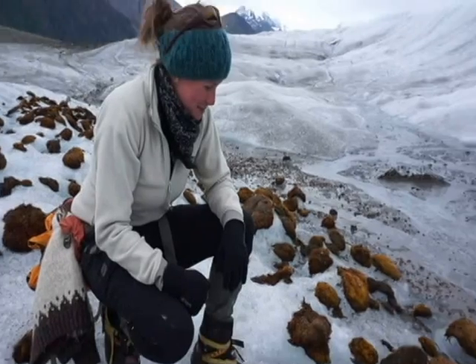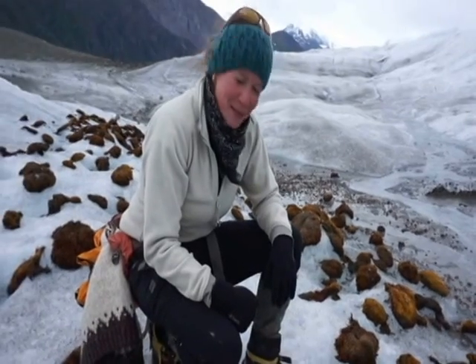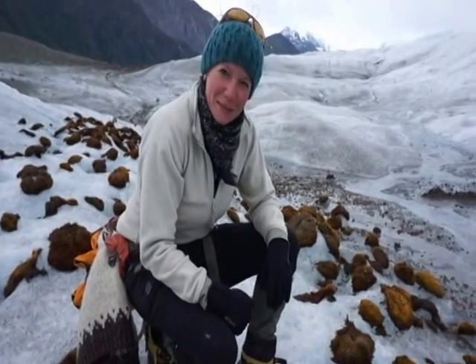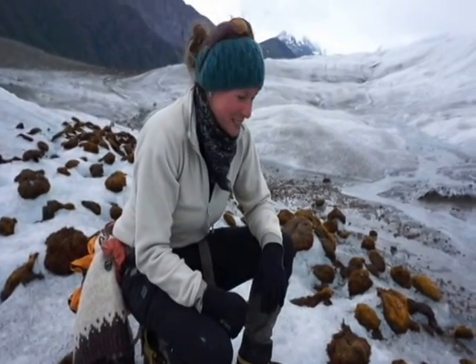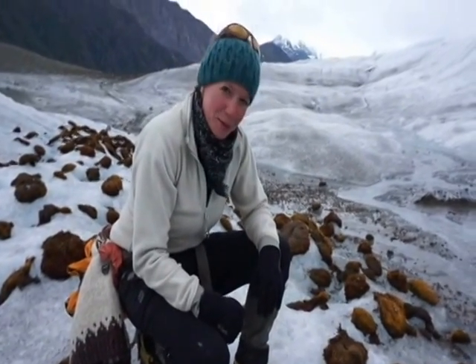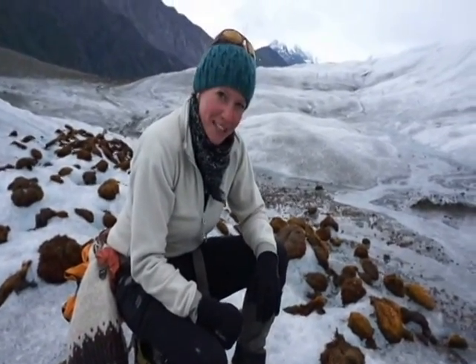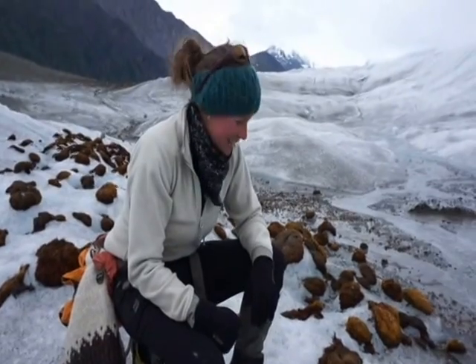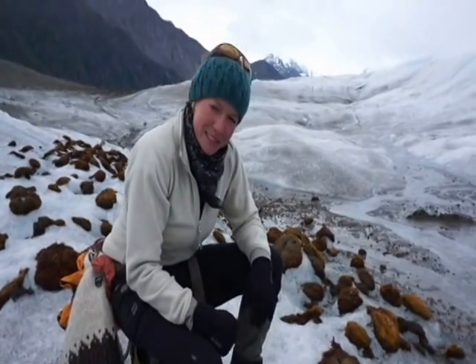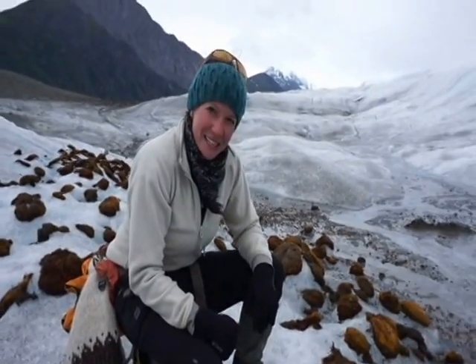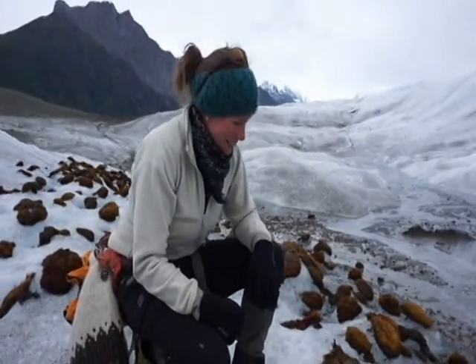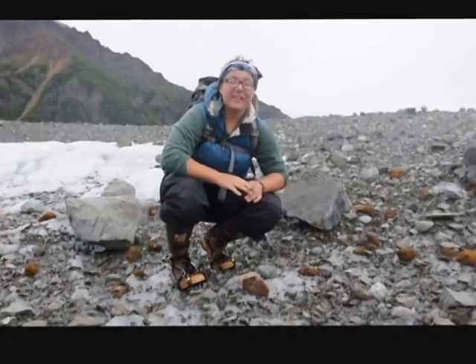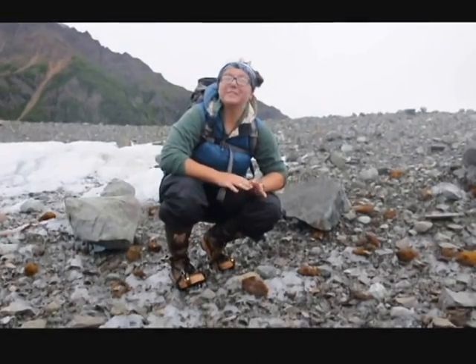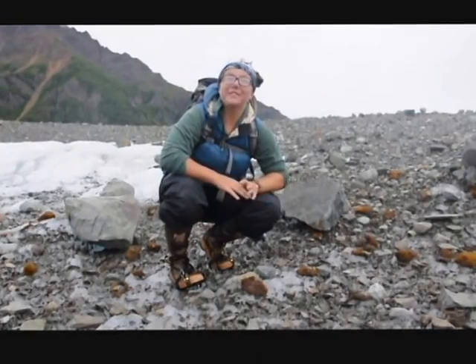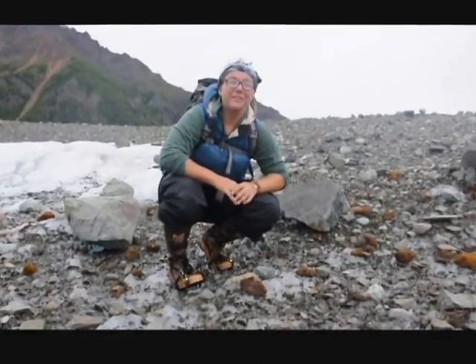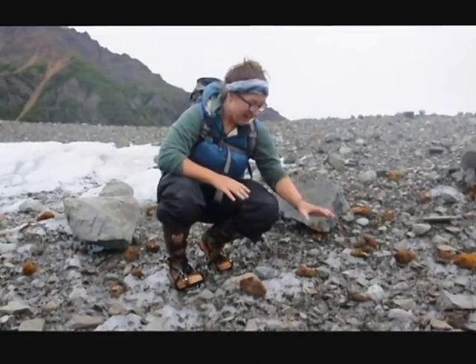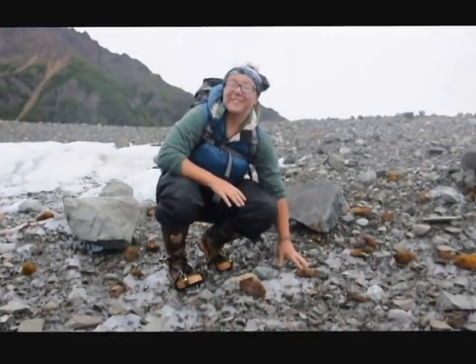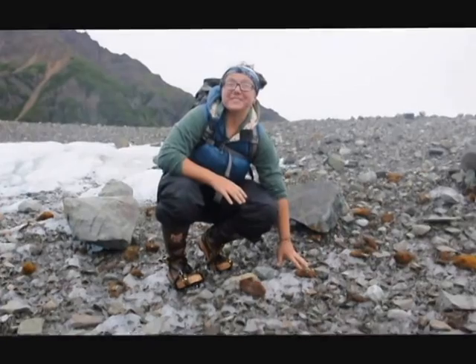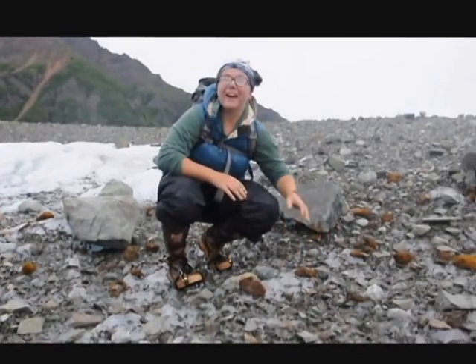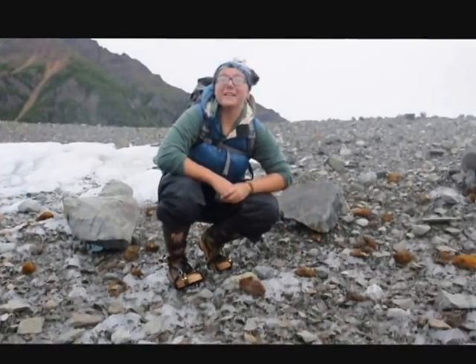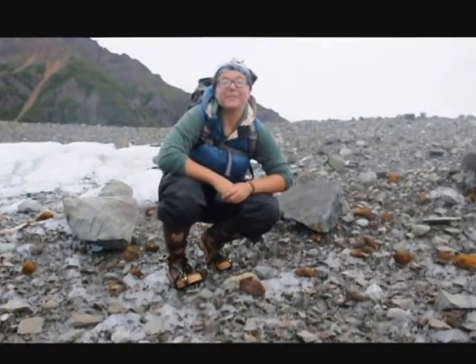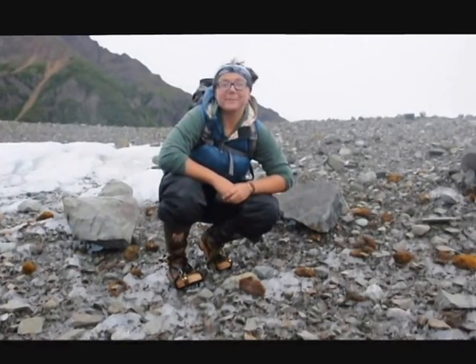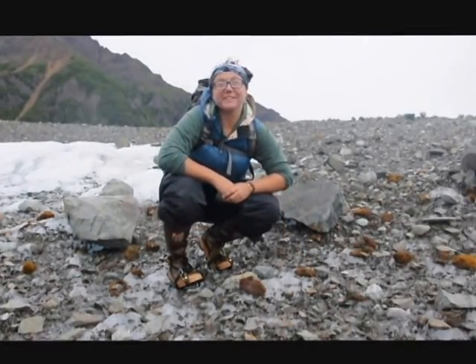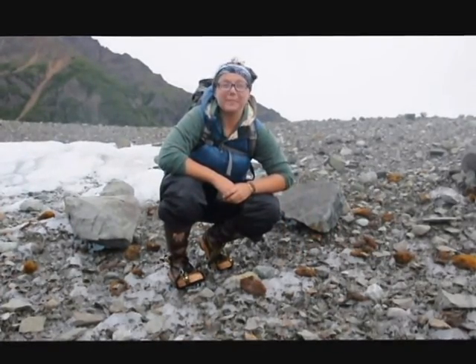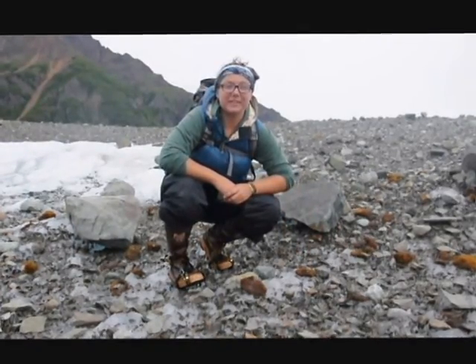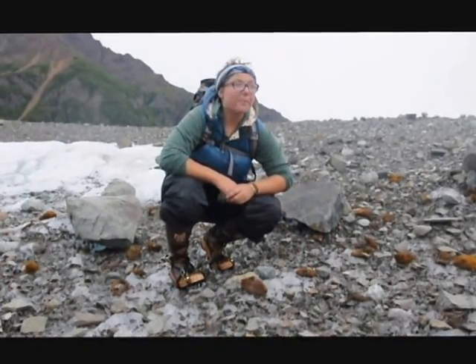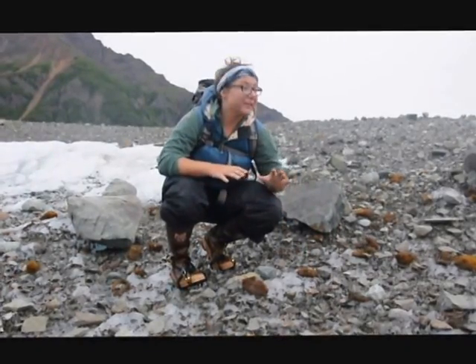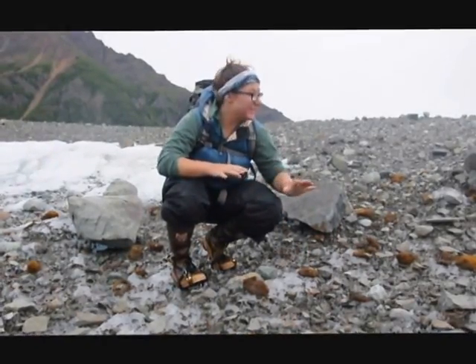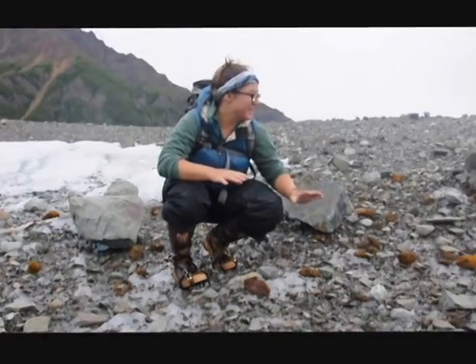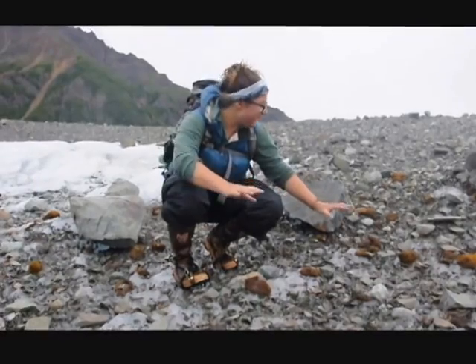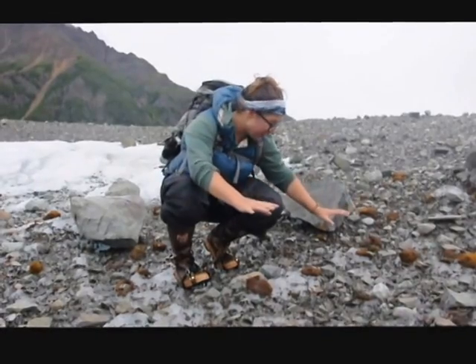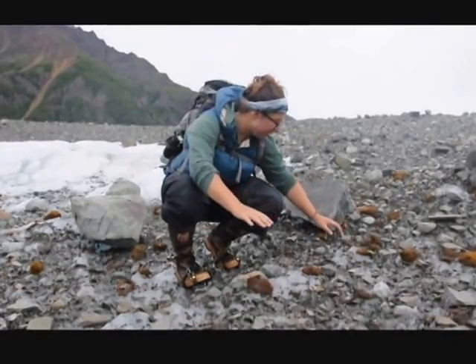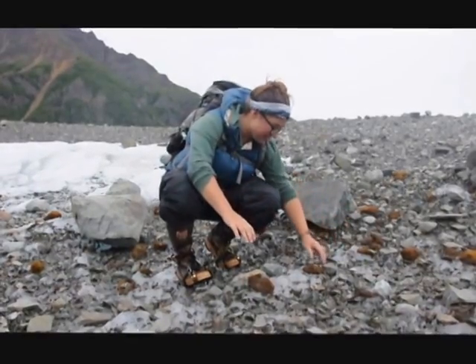Welcome to the Wrangell Mountains Mouse Project. We're studying glacier mice. Glacier mice are only found on glaciers, and their habitat is rapidly disappearing through climate change. But here, we unexpectedly found a herd of glacier mice.